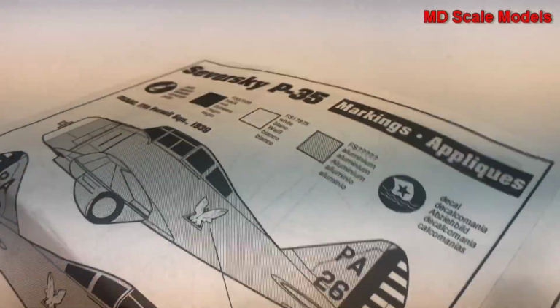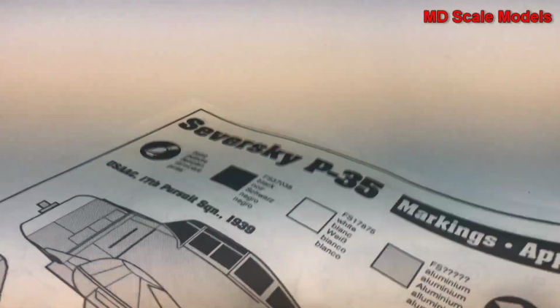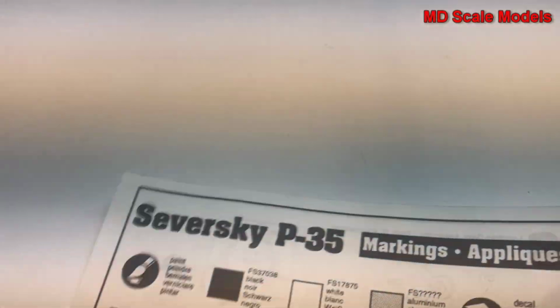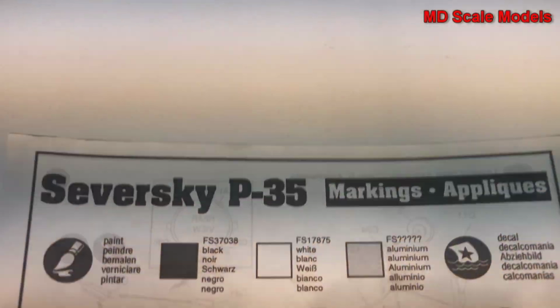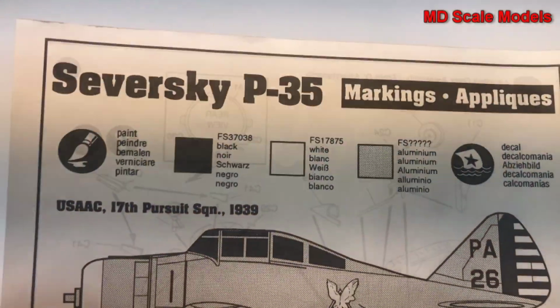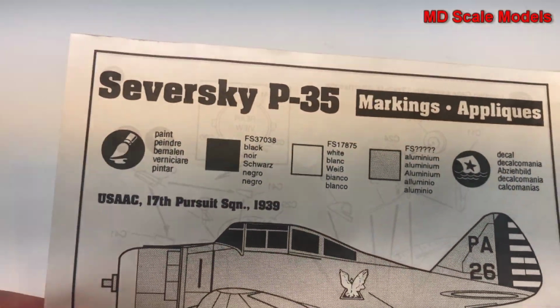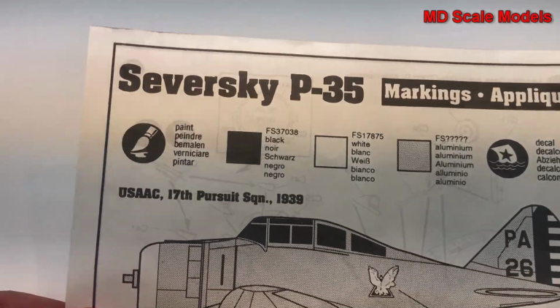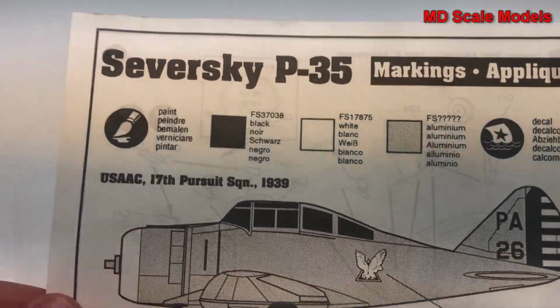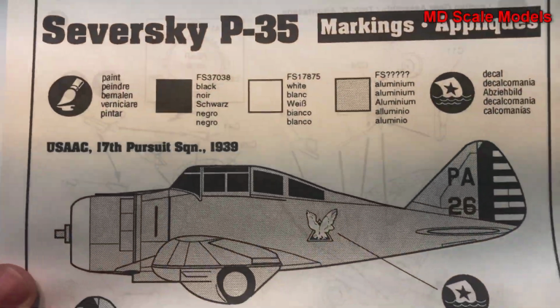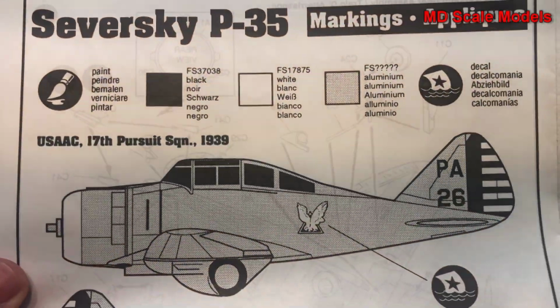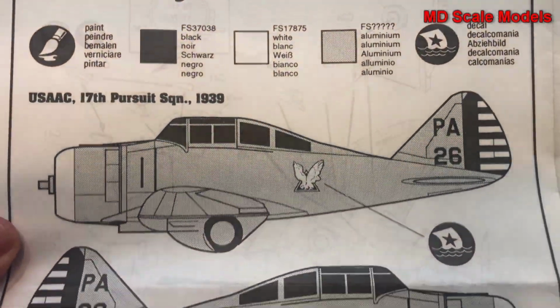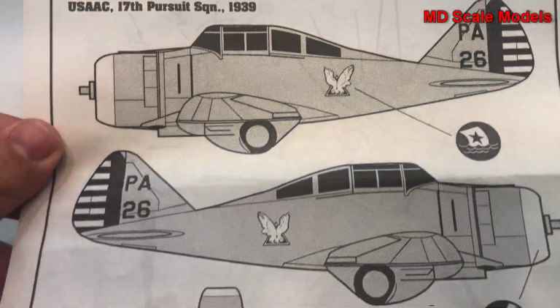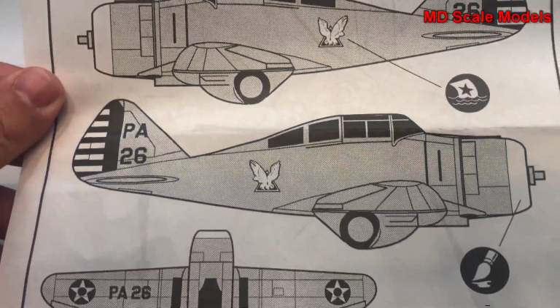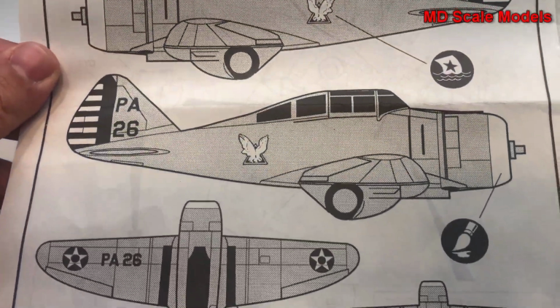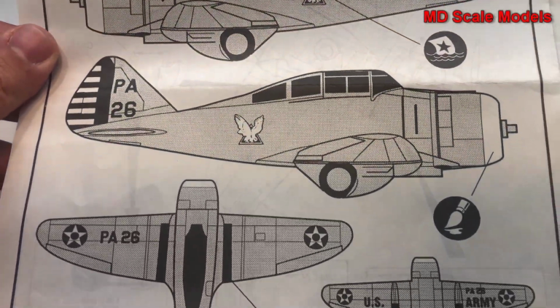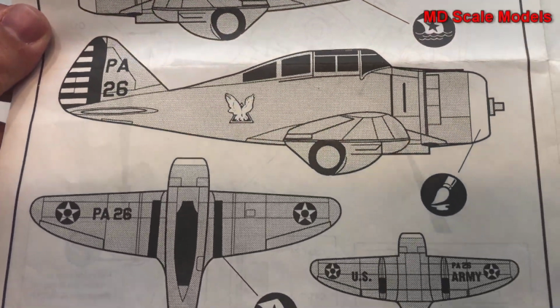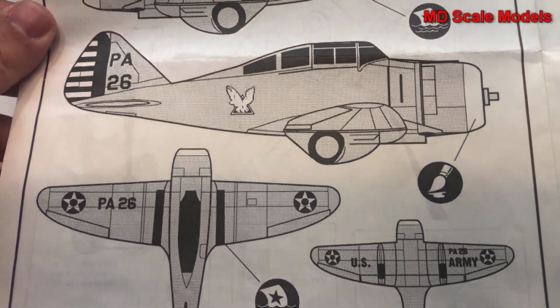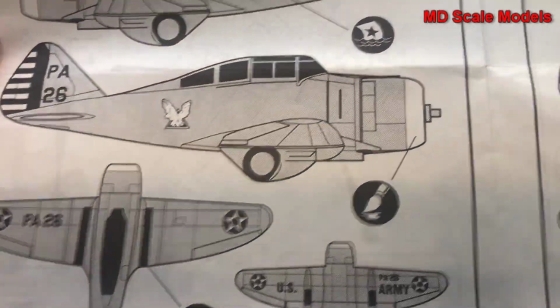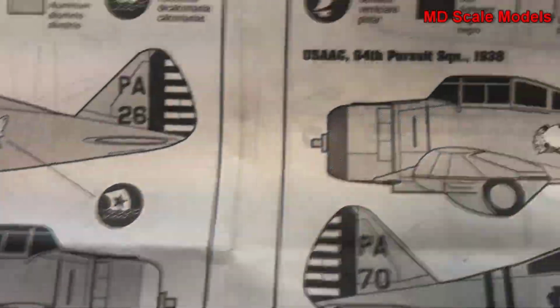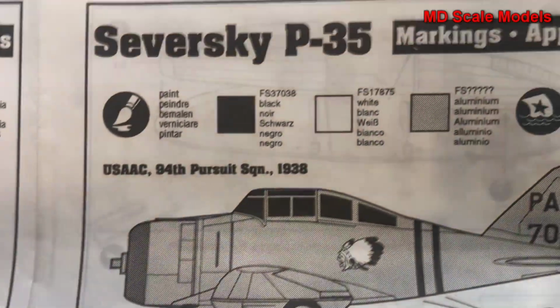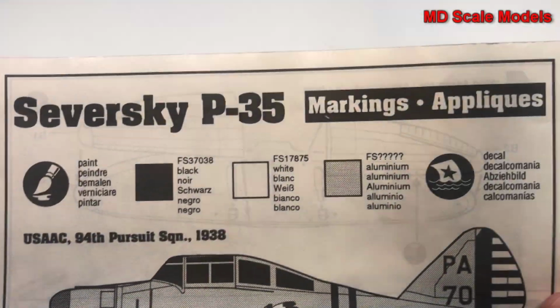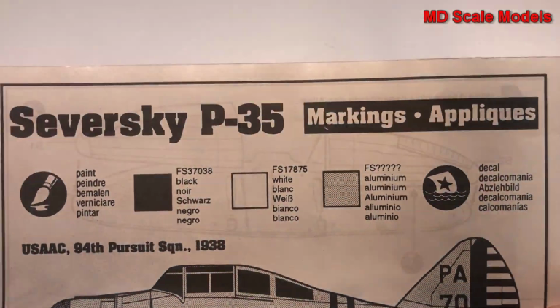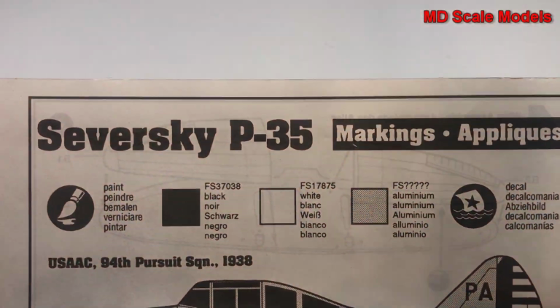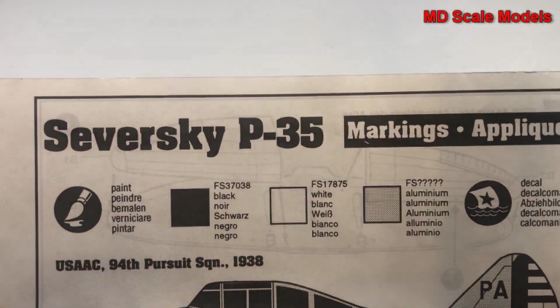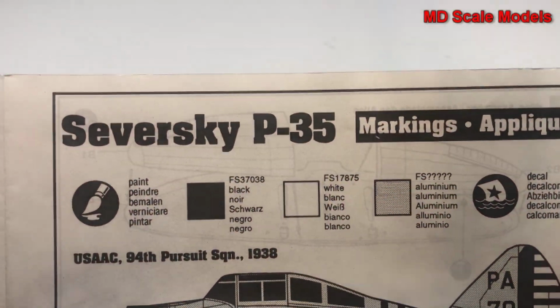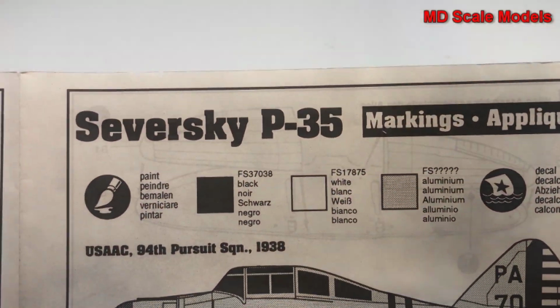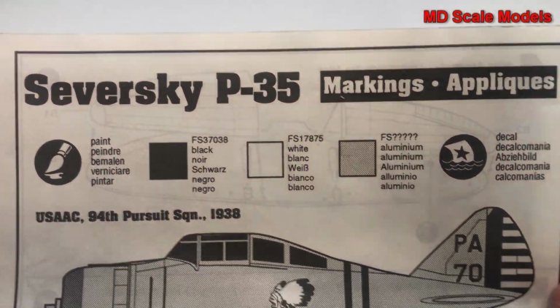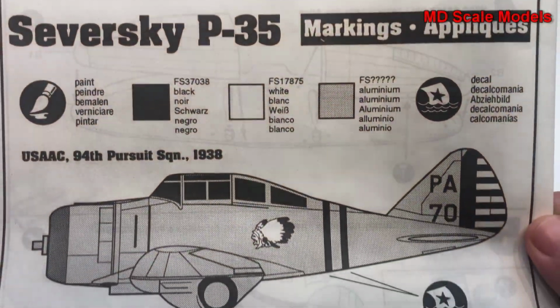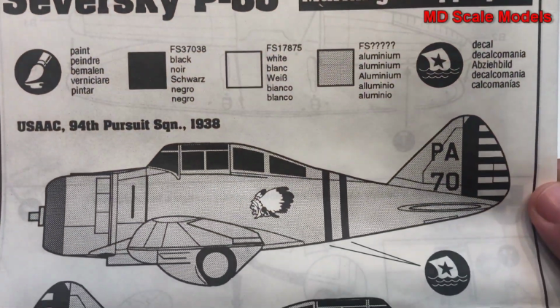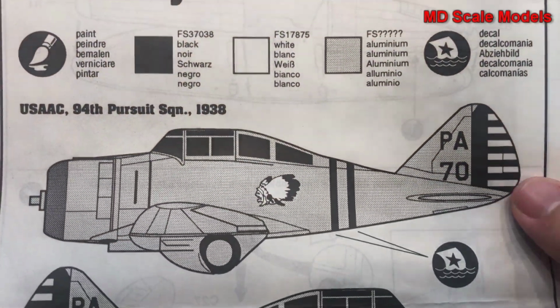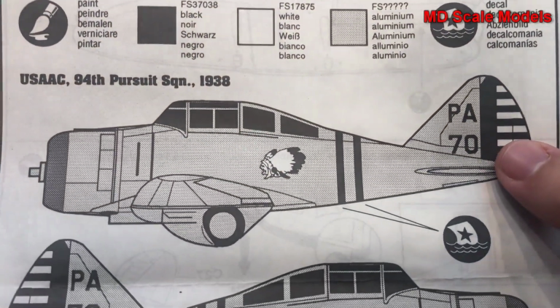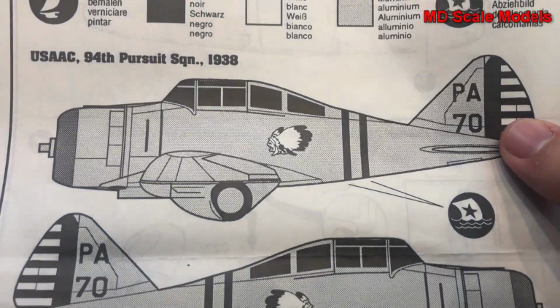Here is the painting and decal guide. I went with this version from 1938, PA 70.